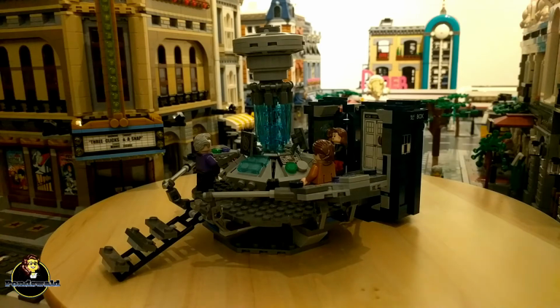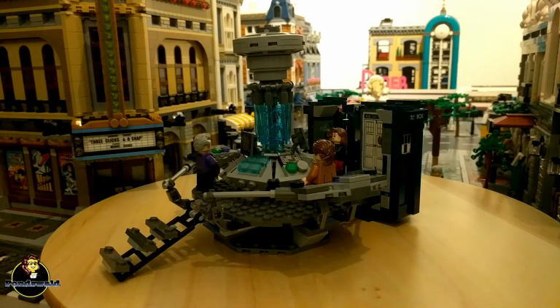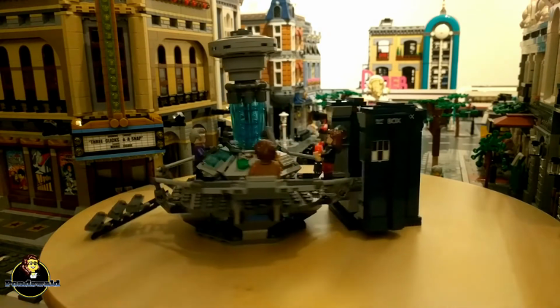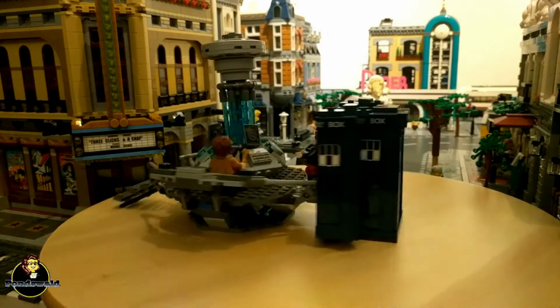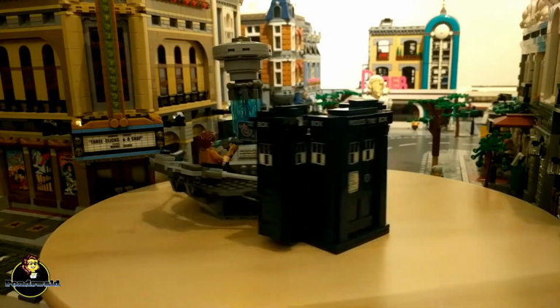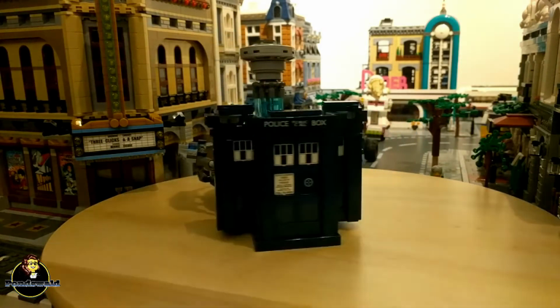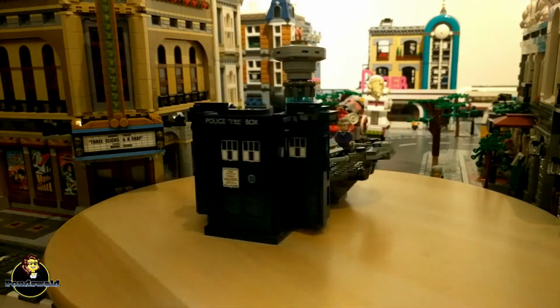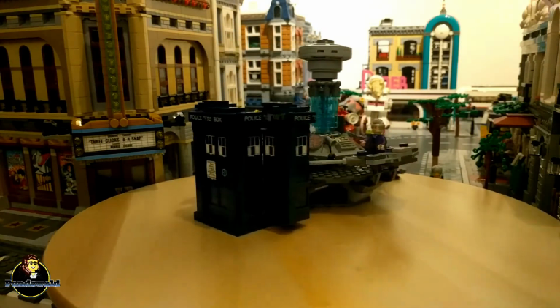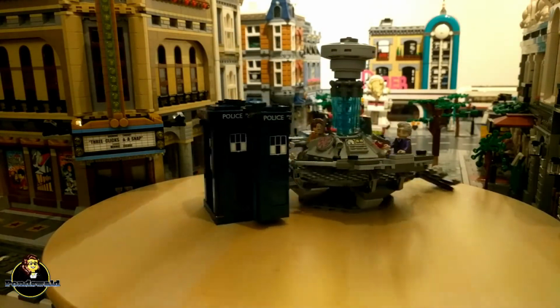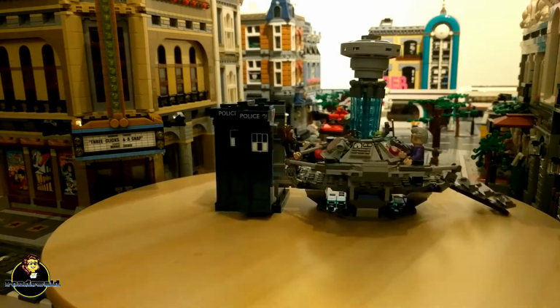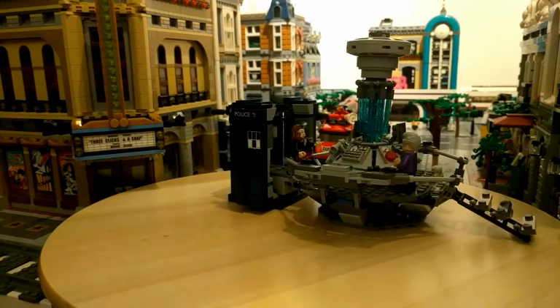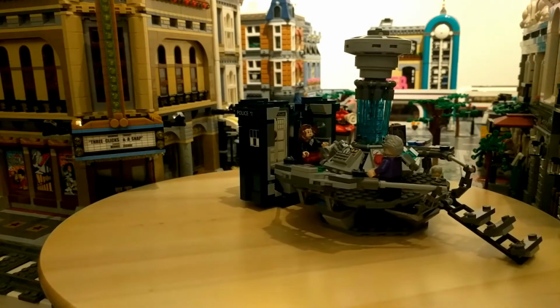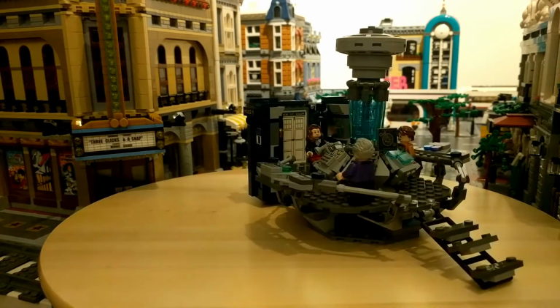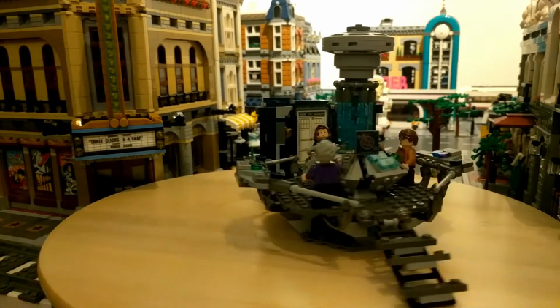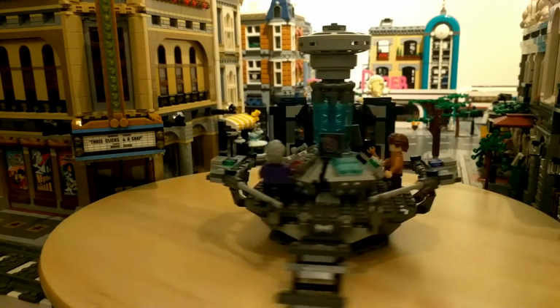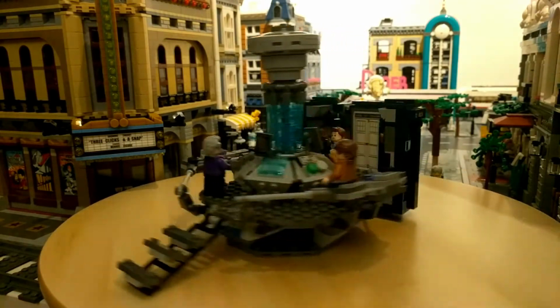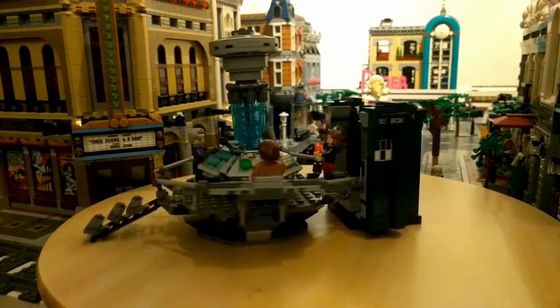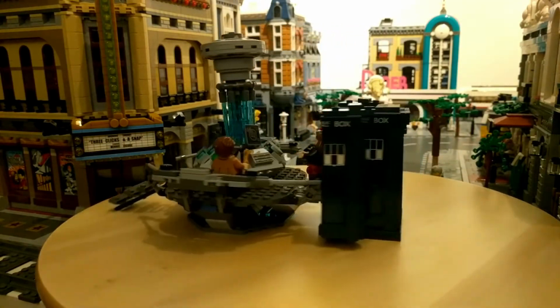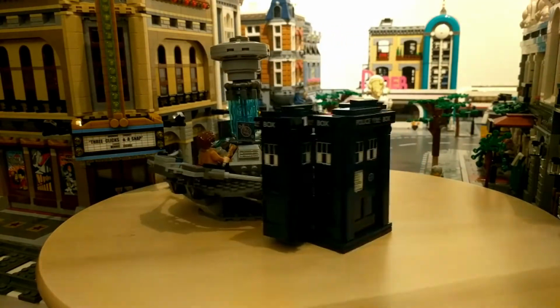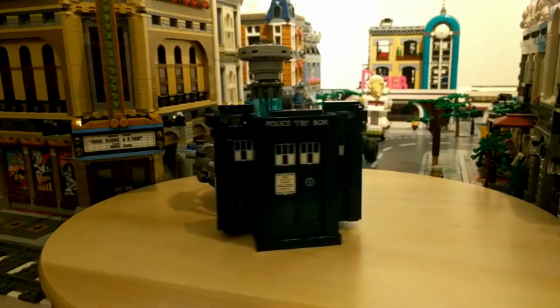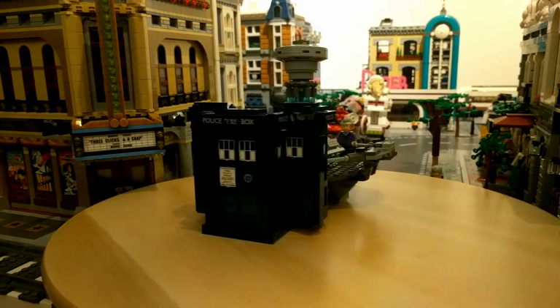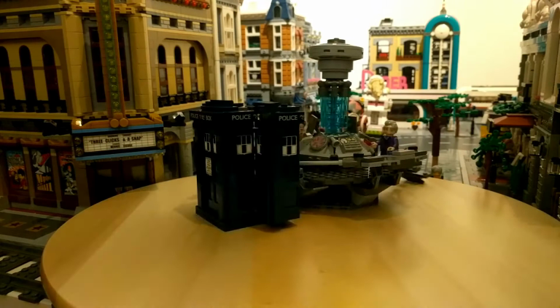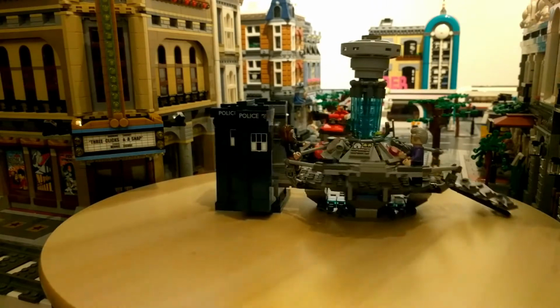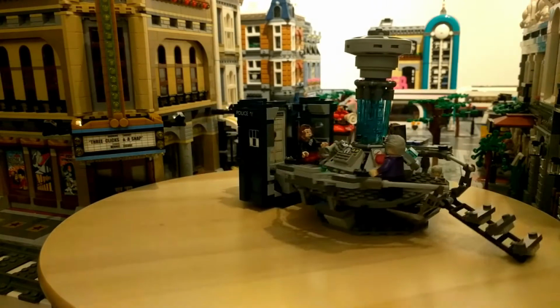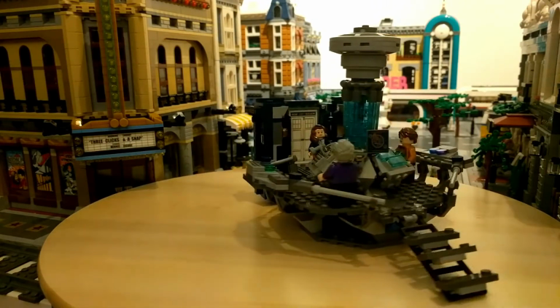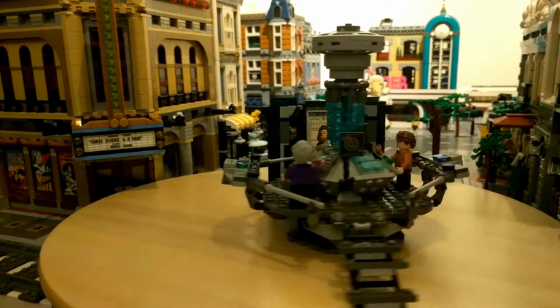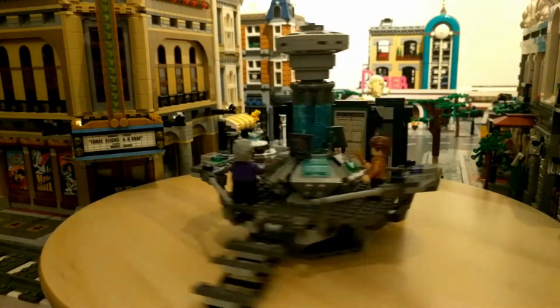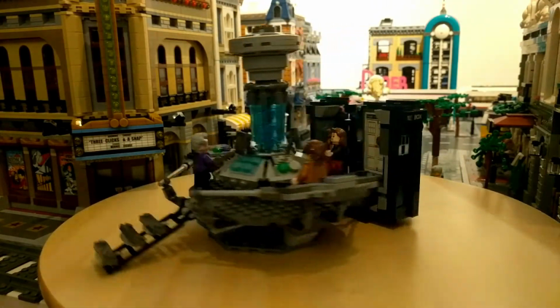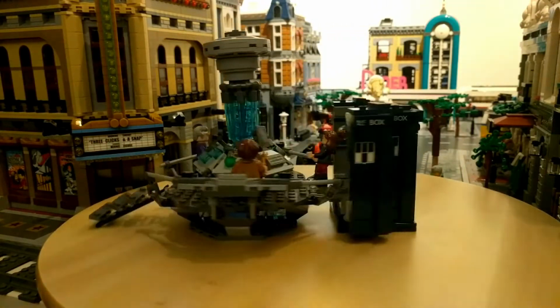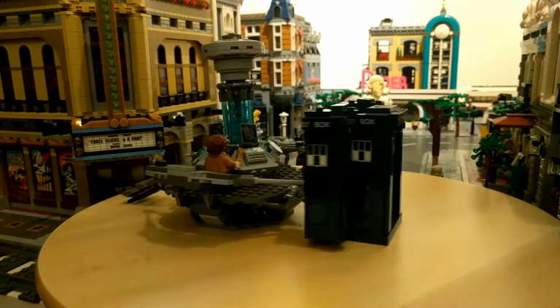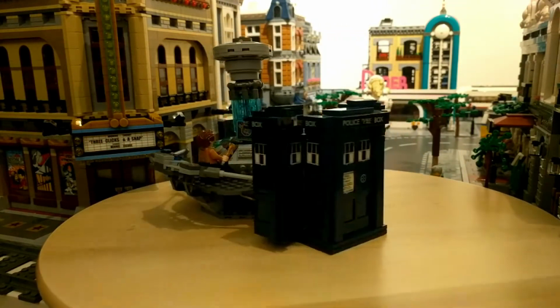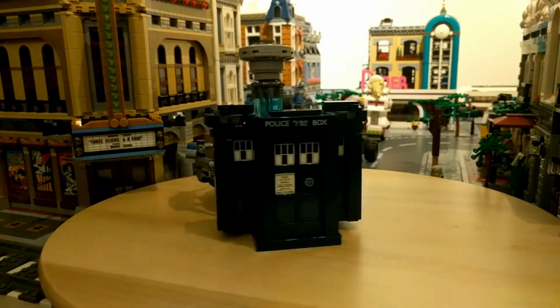Doctor Who is the longest running sci-fi show on television. The series started in 1963 and got rebooted in 2005, and I am a big fan. So I was very happy to see that LEGO actually made a set out of this amazing series through LEGO Ideas.